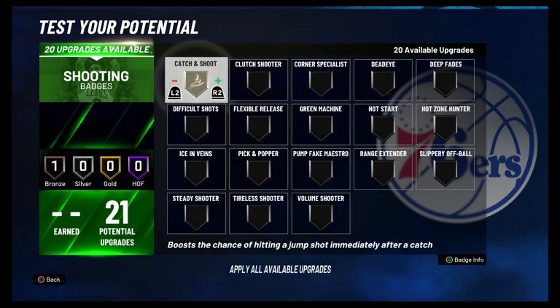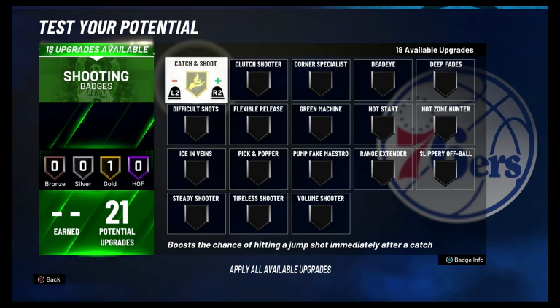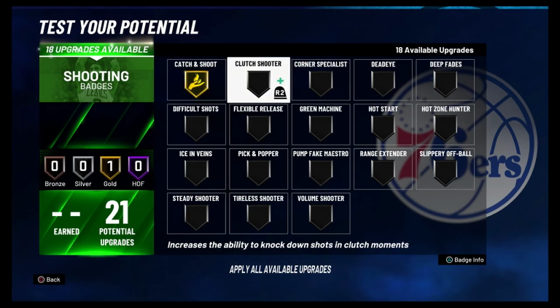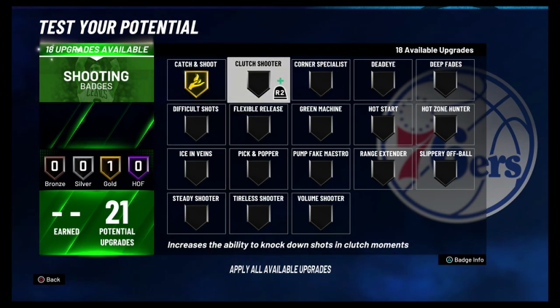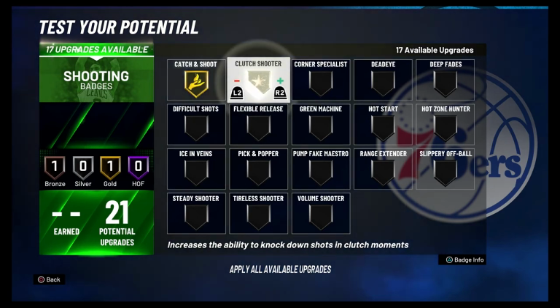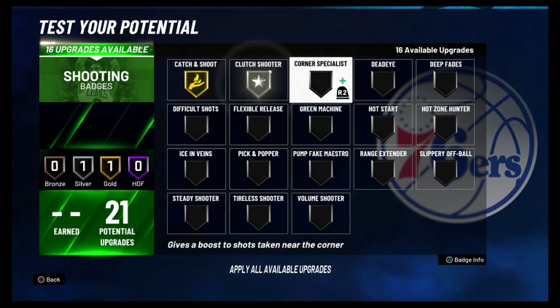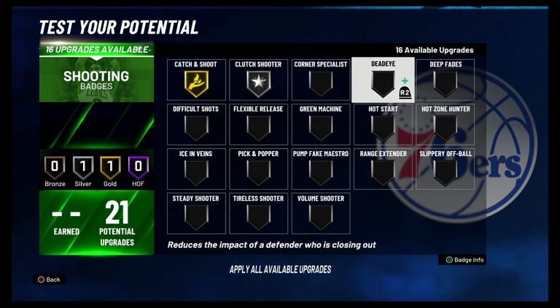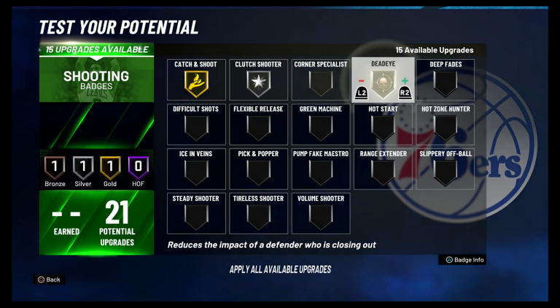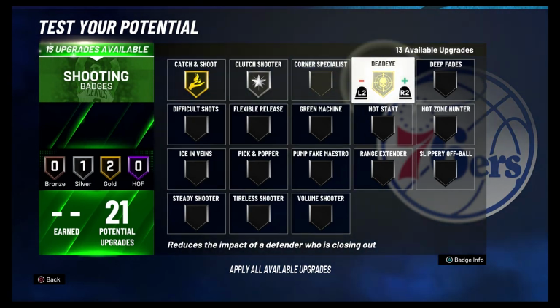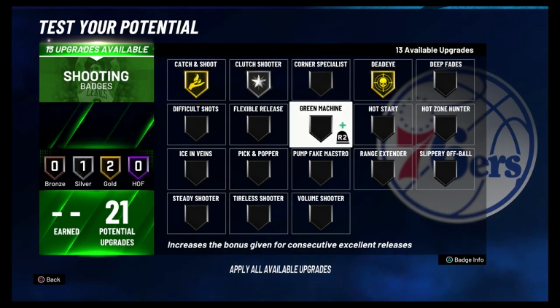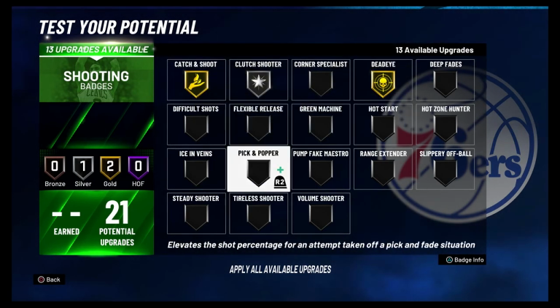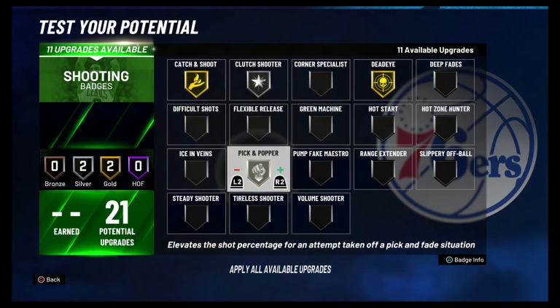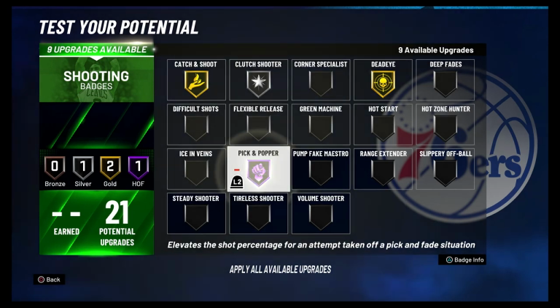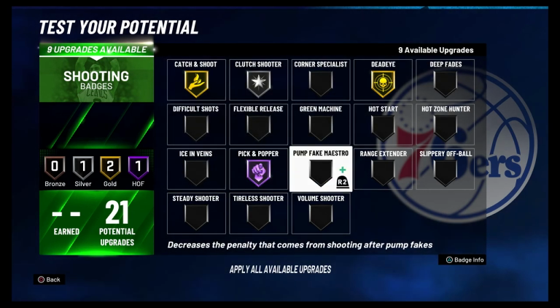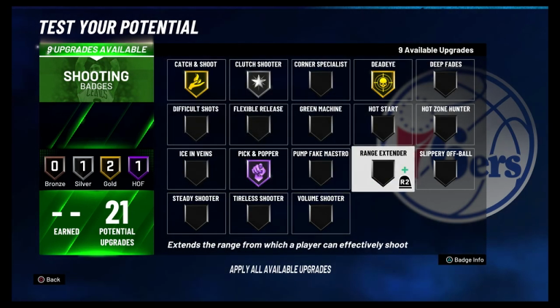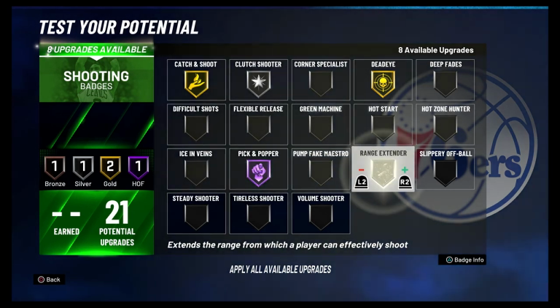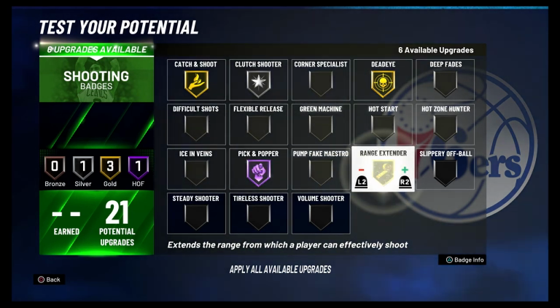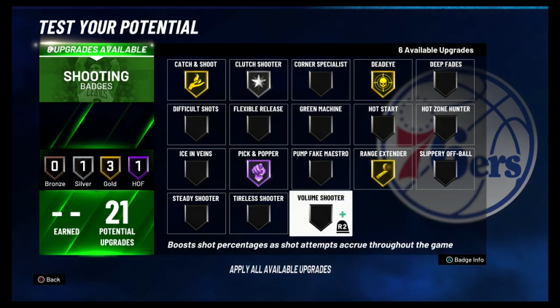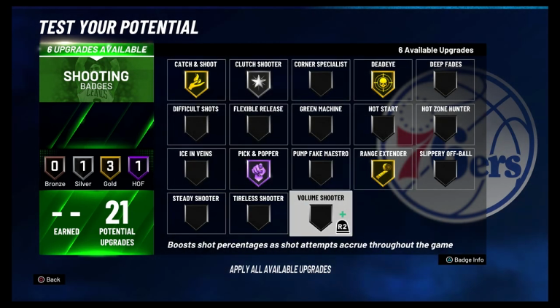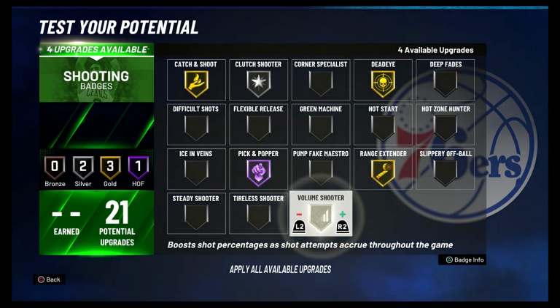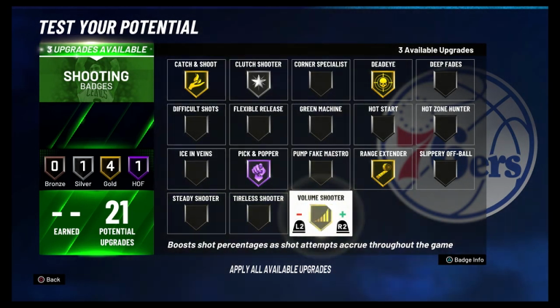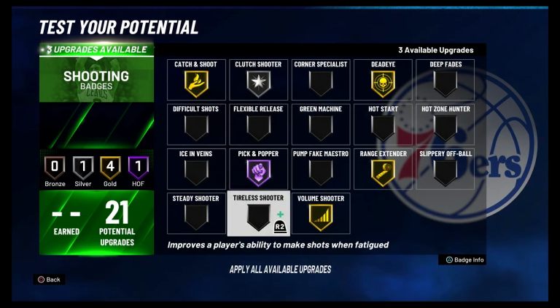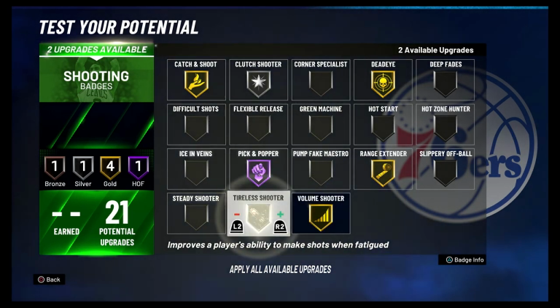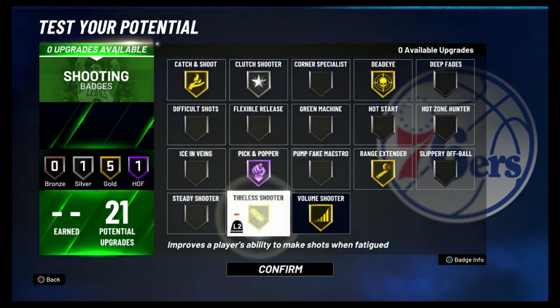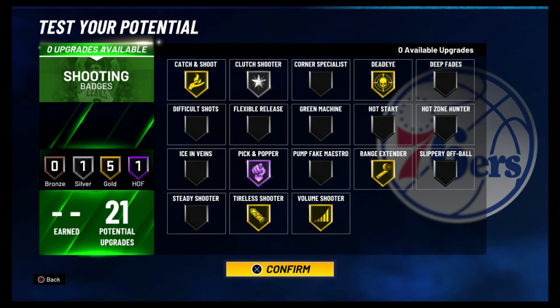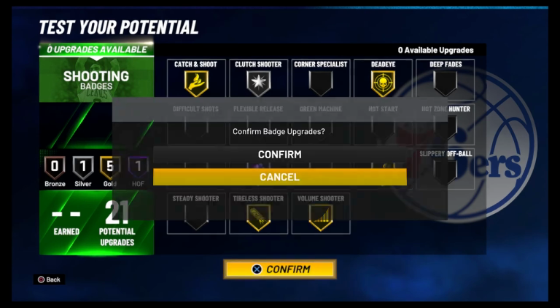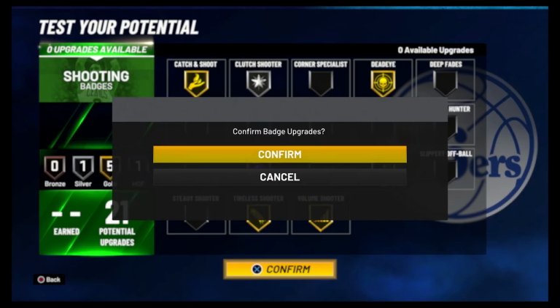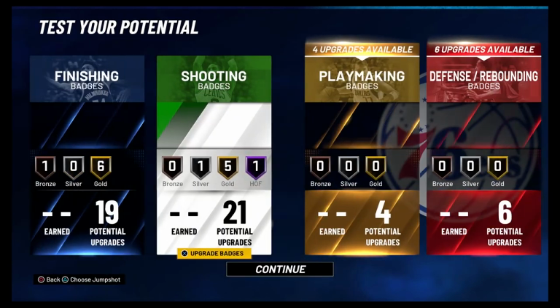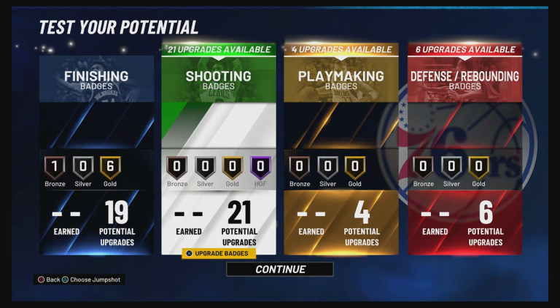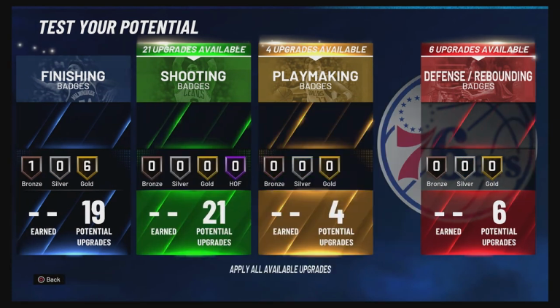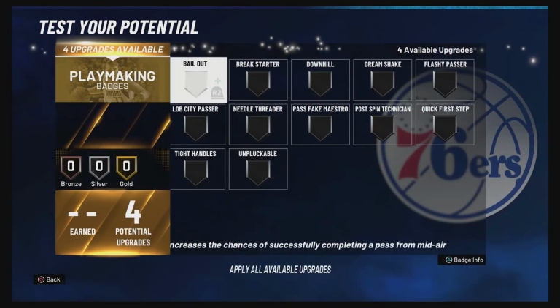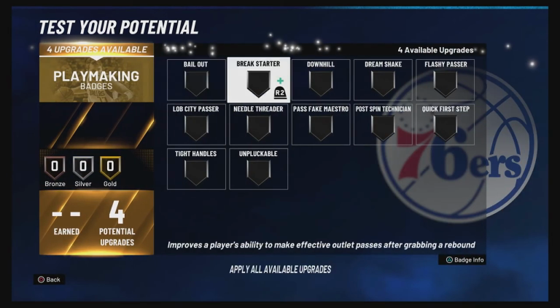For your shooting badges, you're going to put Catch and Shoot on Gold, Clutch Shooter on Silver, Dead Eye on Gold, Pick and Popper on Hall of Fame, Range Extender on Gold, Volume Shooter on Gold, and Tireless Shooter on Gold.